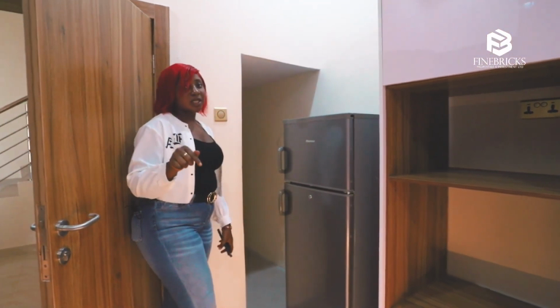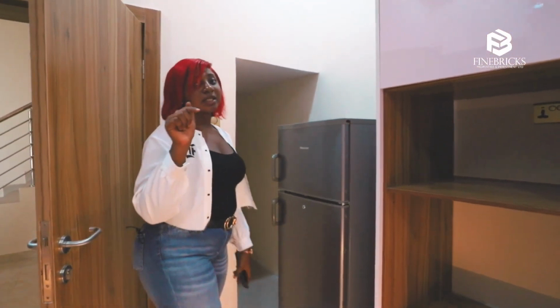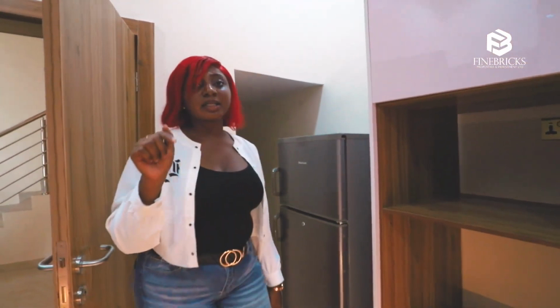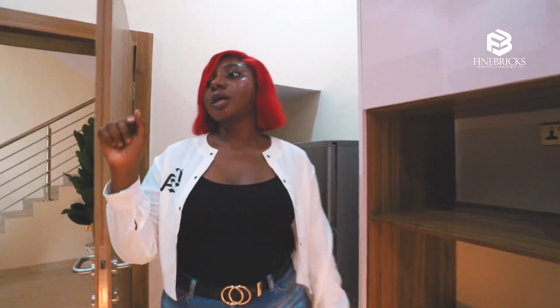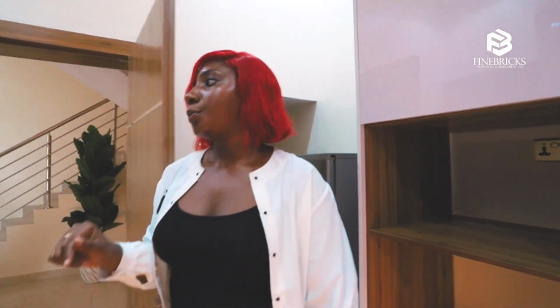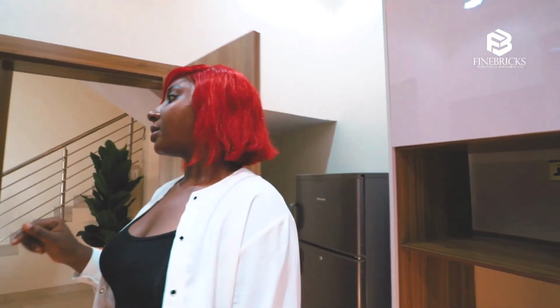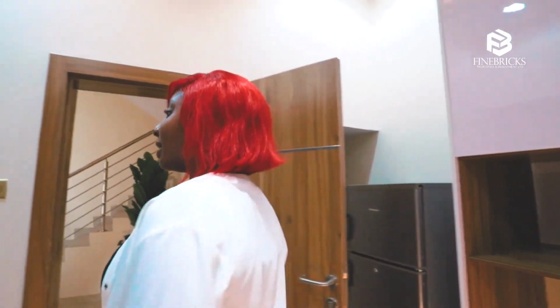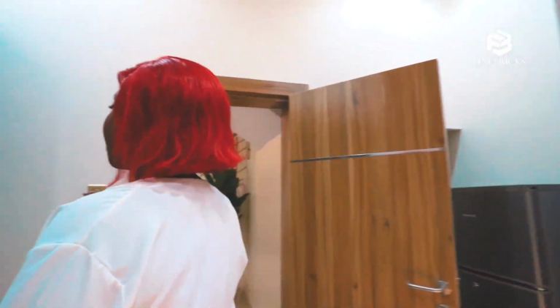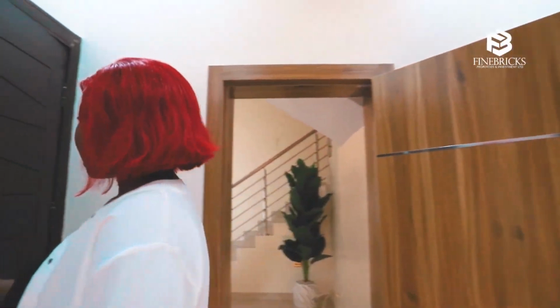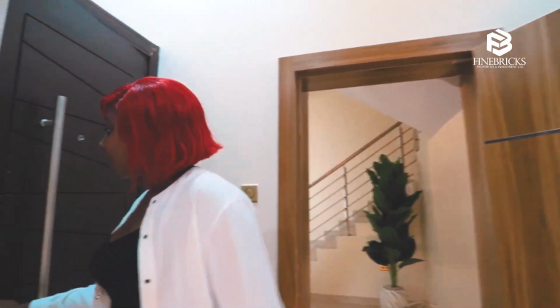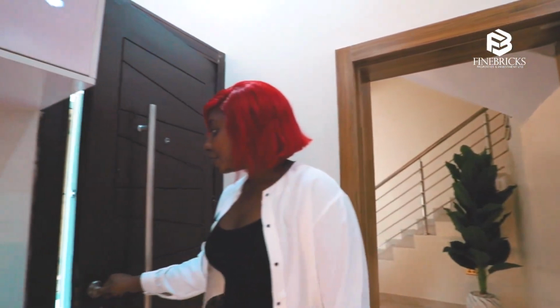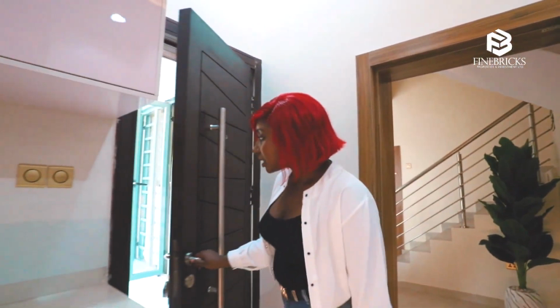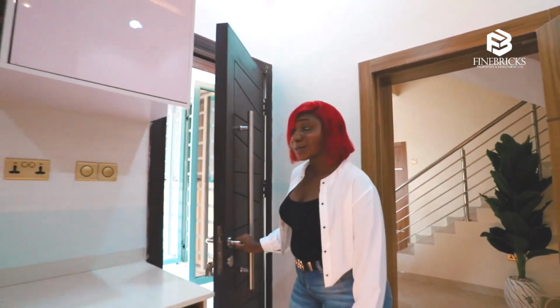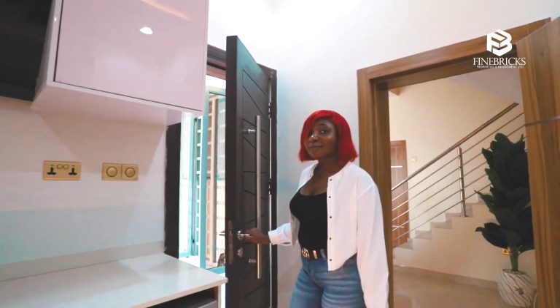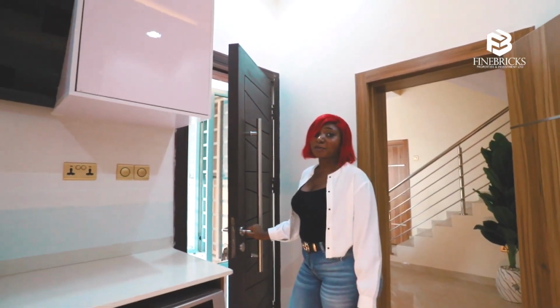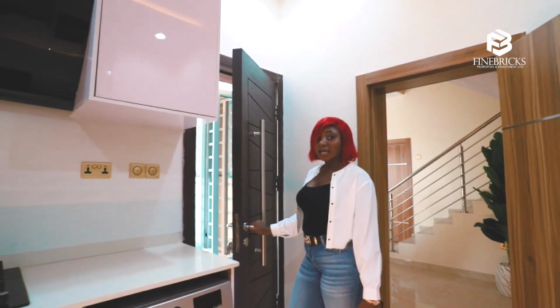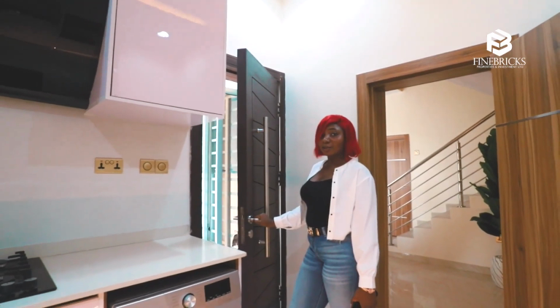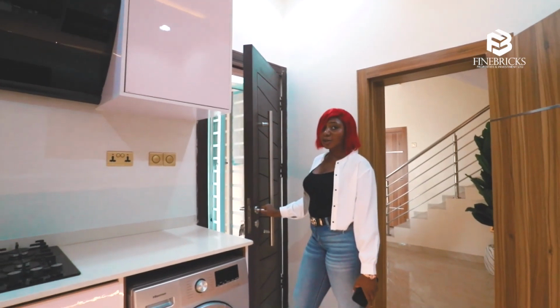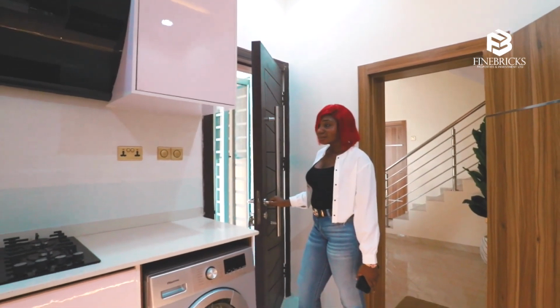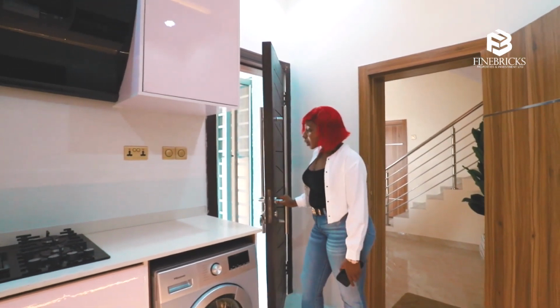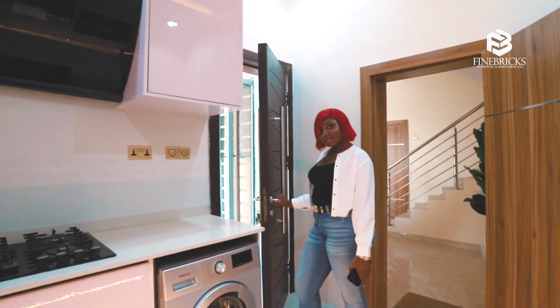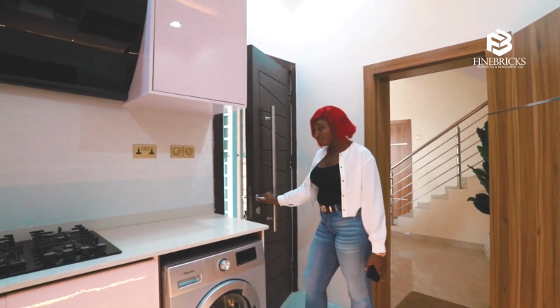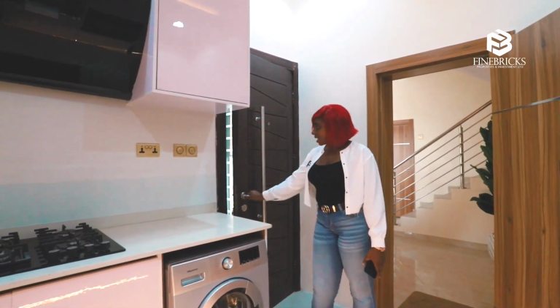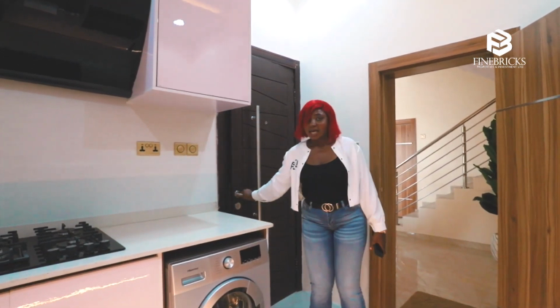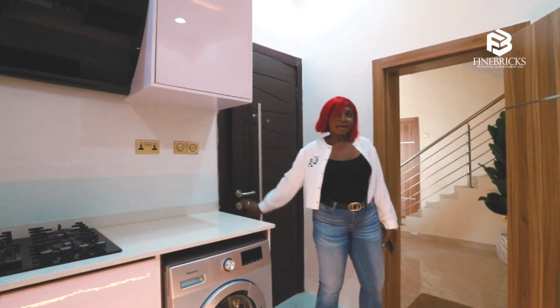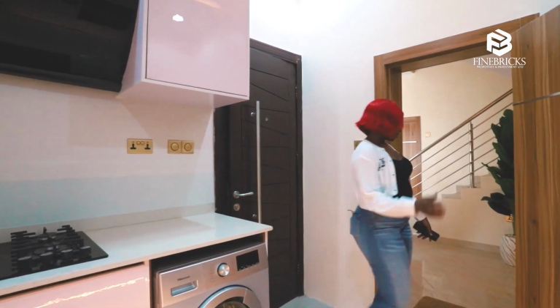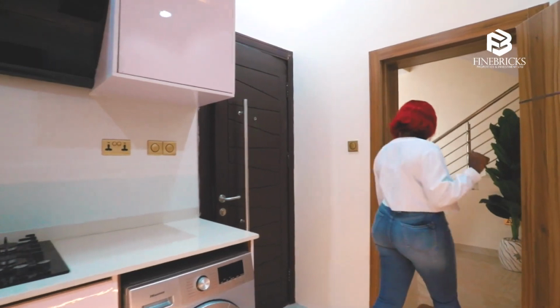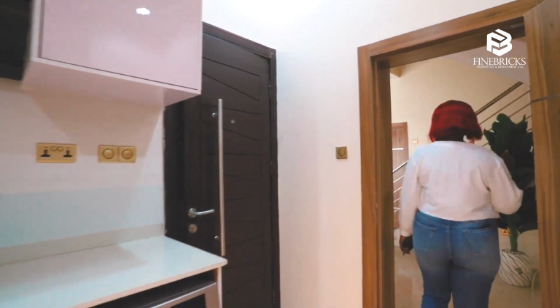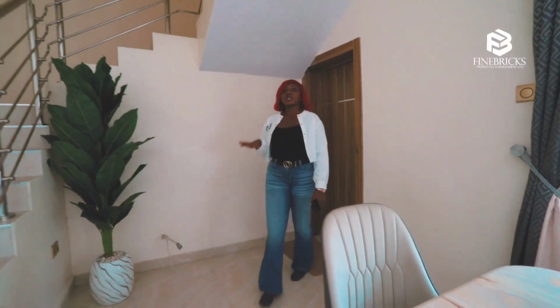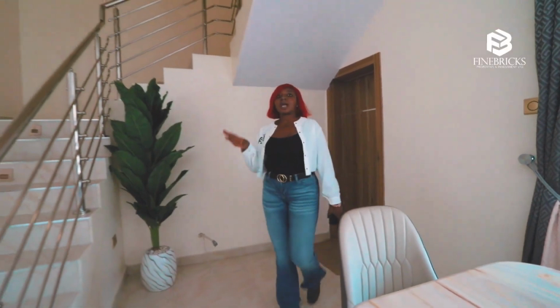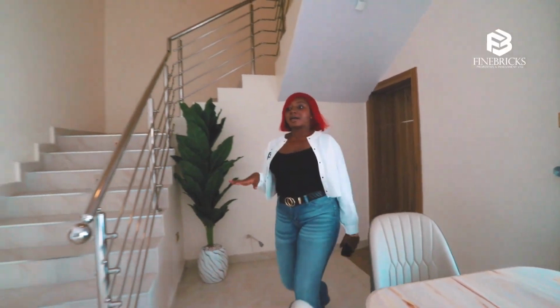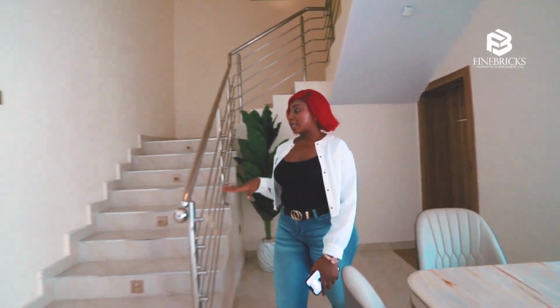This kitchen is going to come fully fitted in the semi-detached duplex. We've also got another entrance from outside — handy for when you're coming from the markets, you can just come straight in.